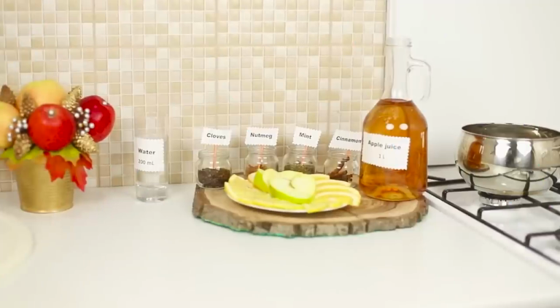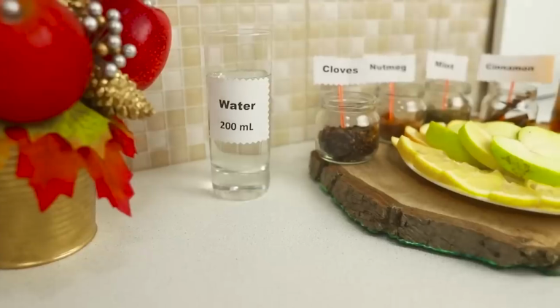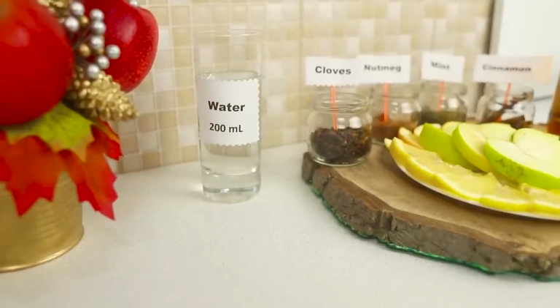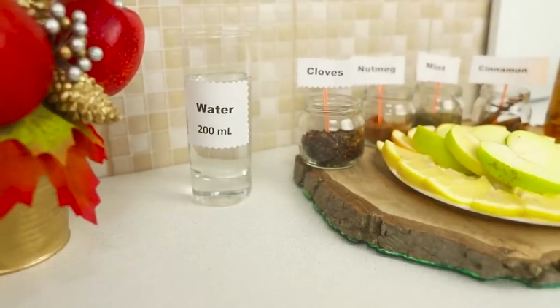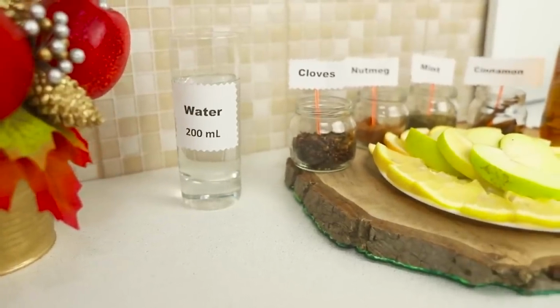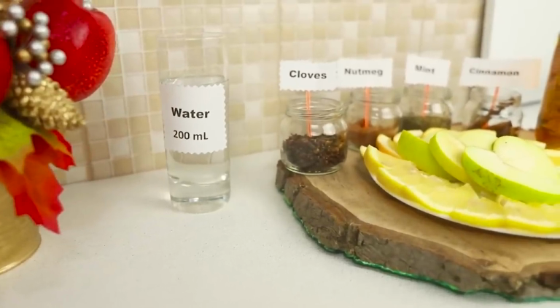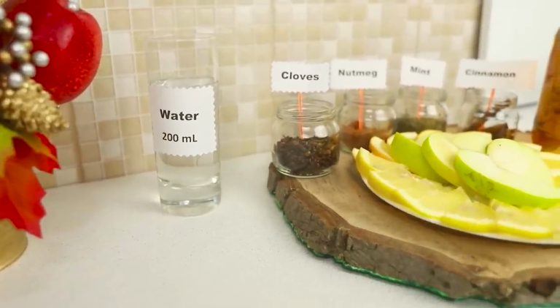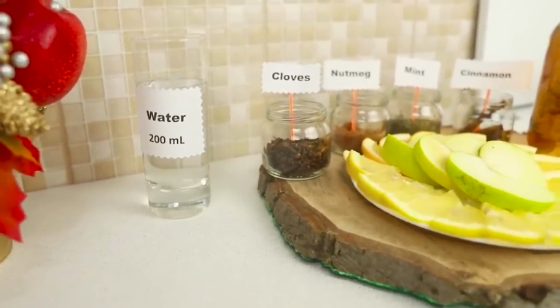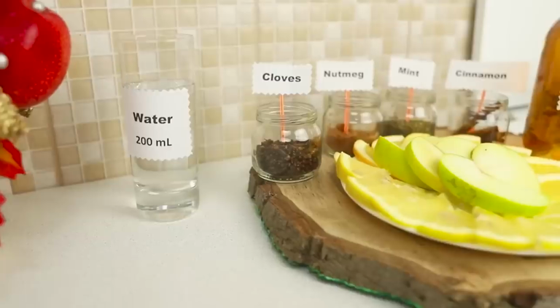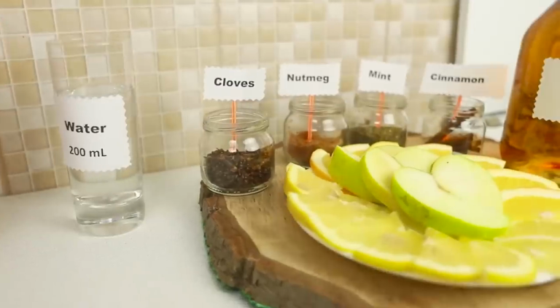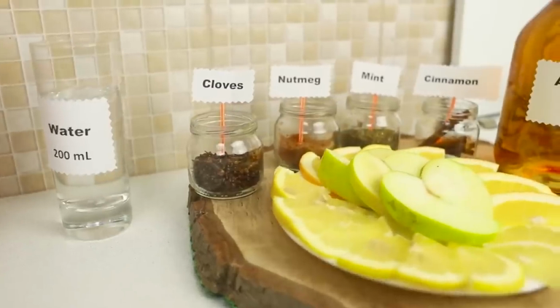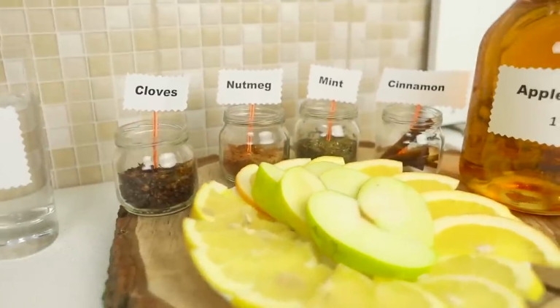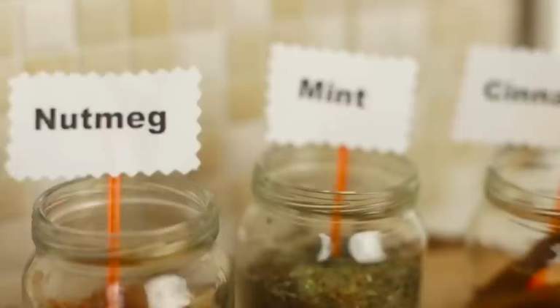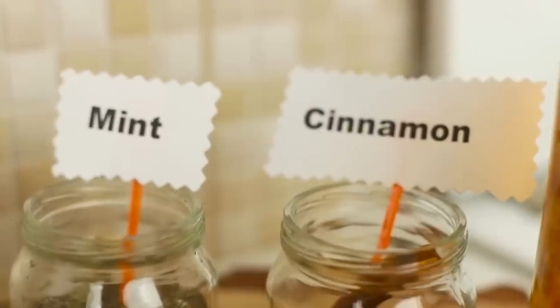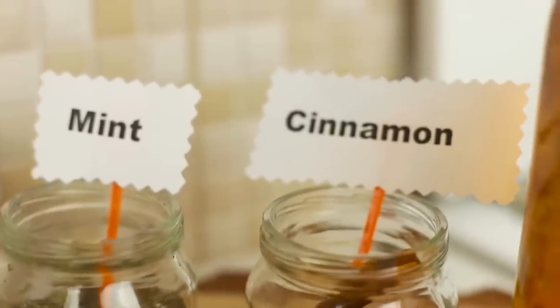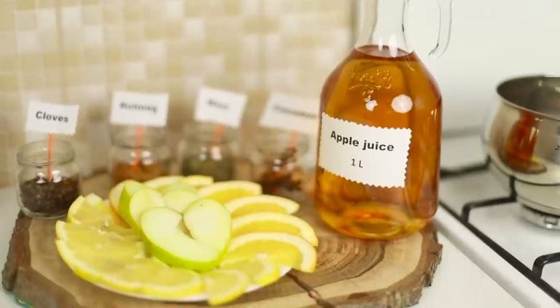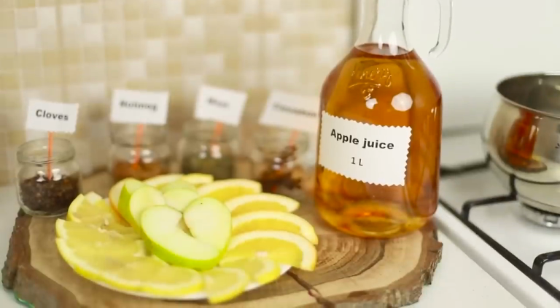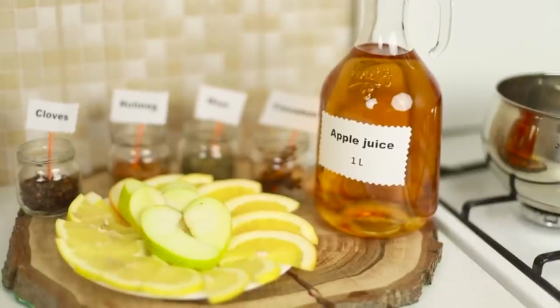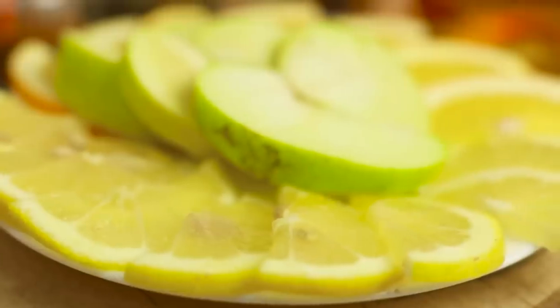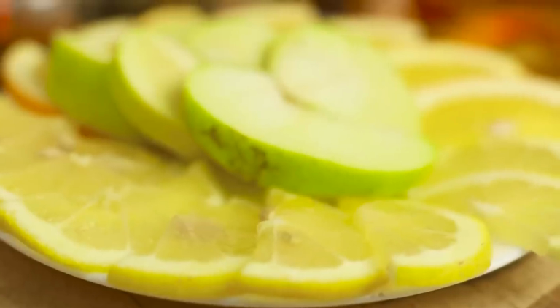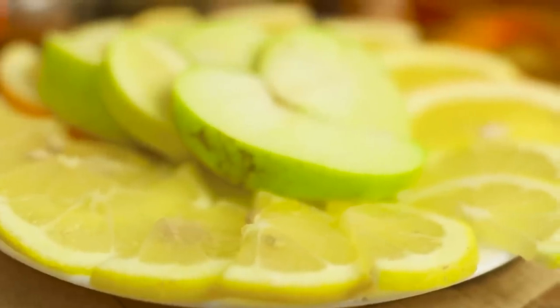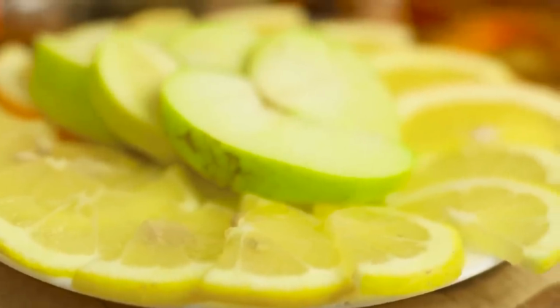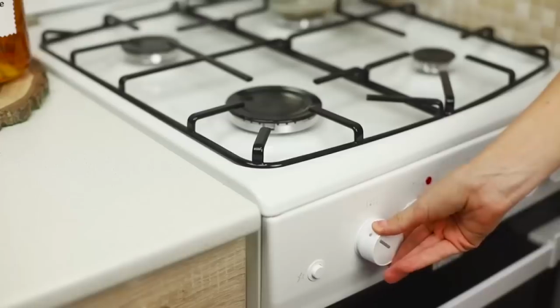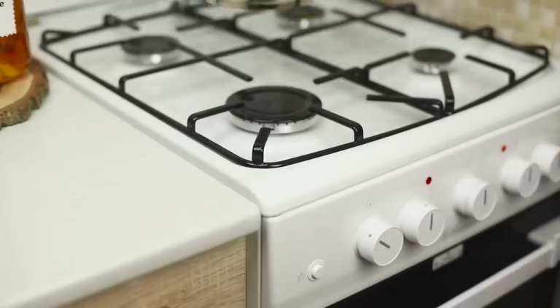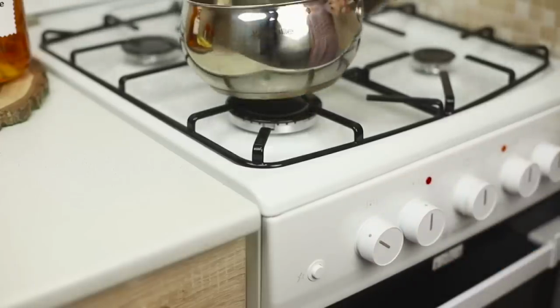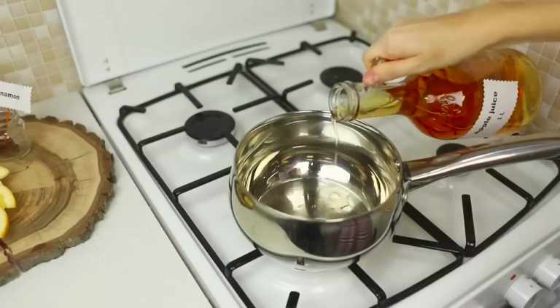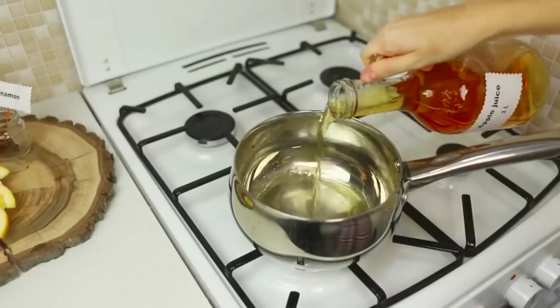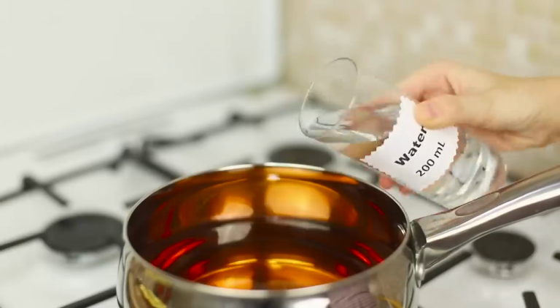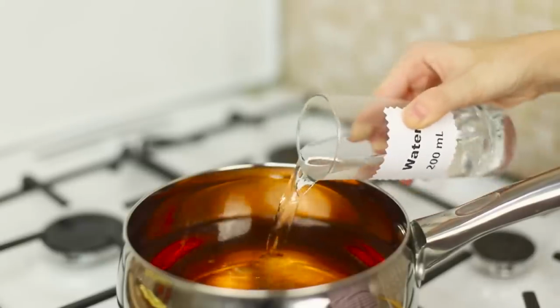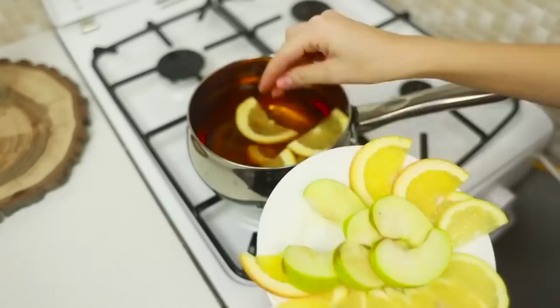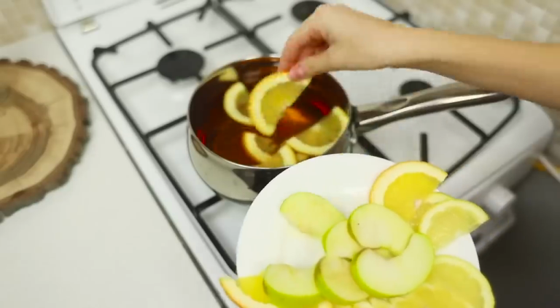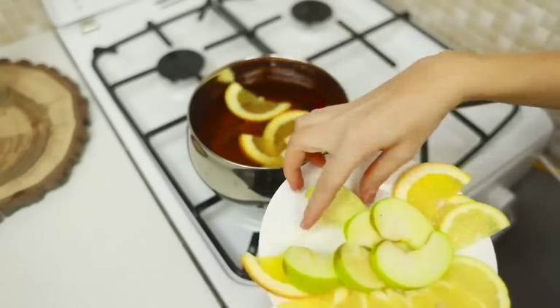Let's stock up on supplies! We need 6 ounces of water, cloves, nutmeg, mint, cinnamon, and a liter of apple juice. Slice up an apple and a lemon. Put a saucepan onto heat. Pour juice and water into it and put in pieces of fruit.